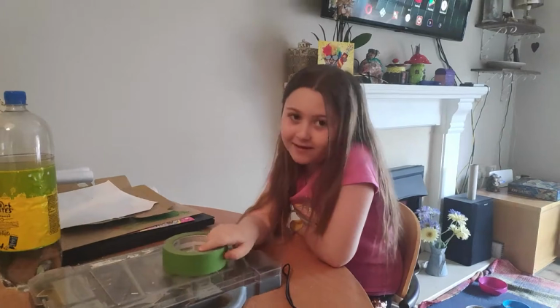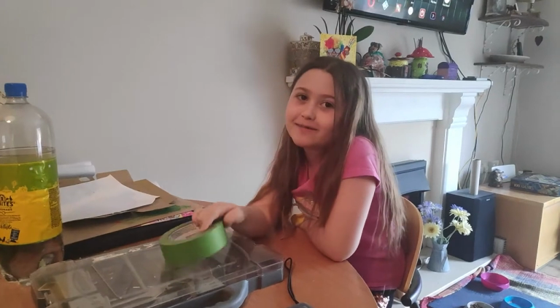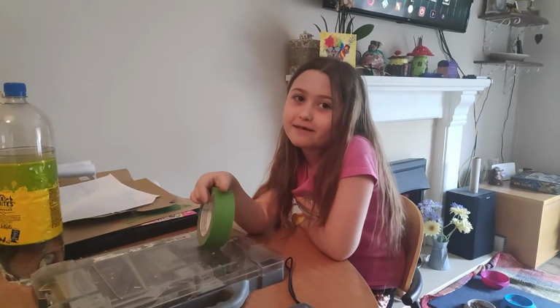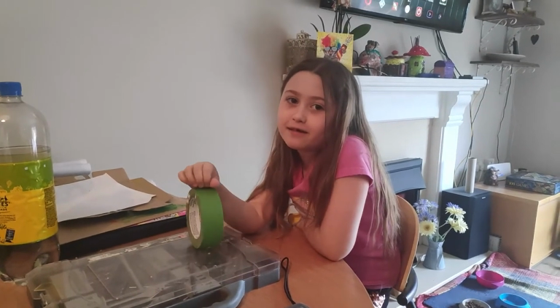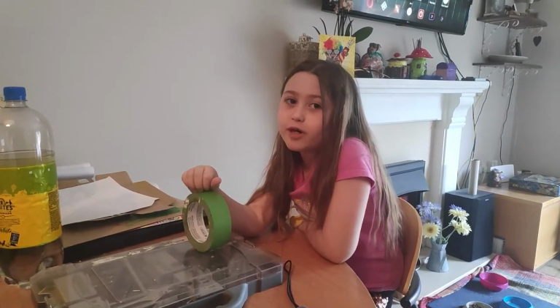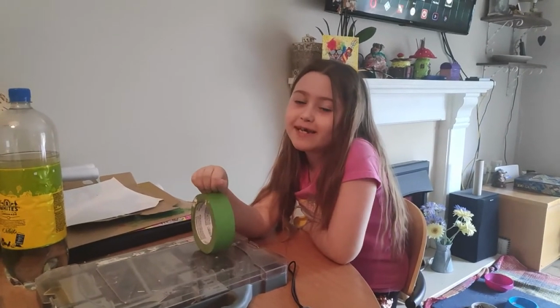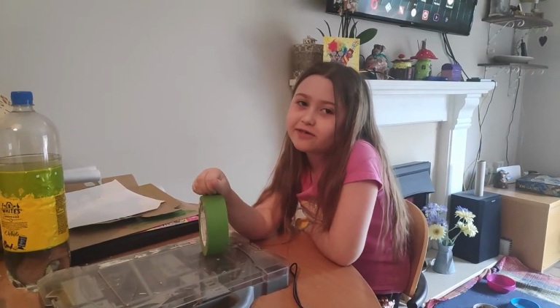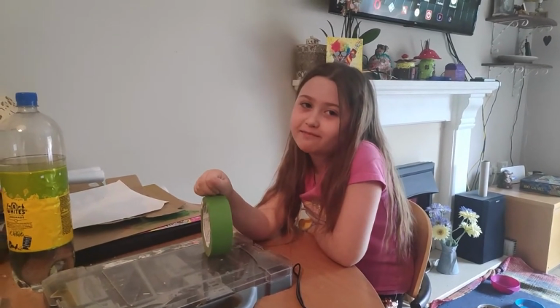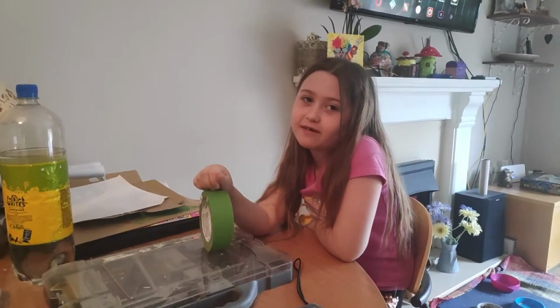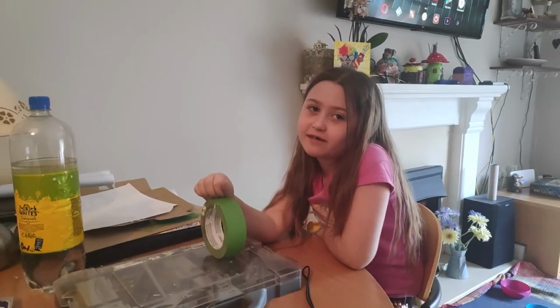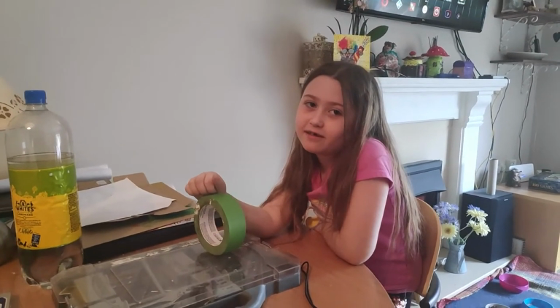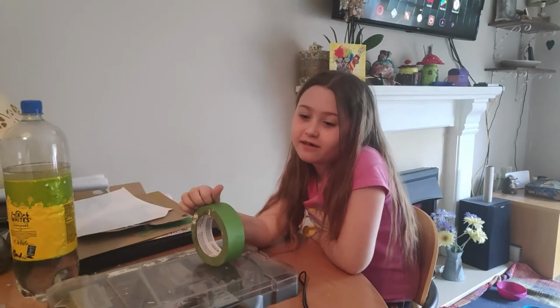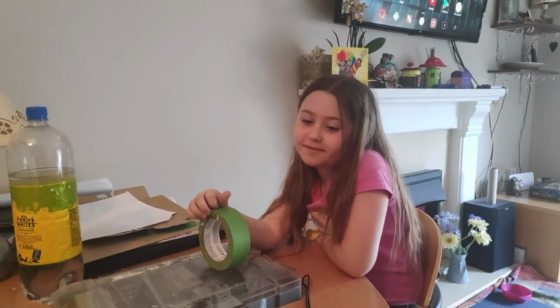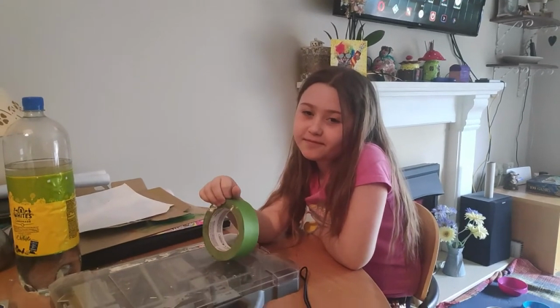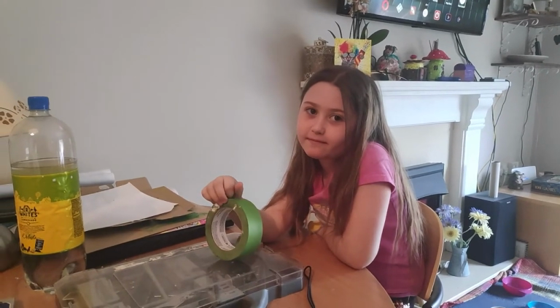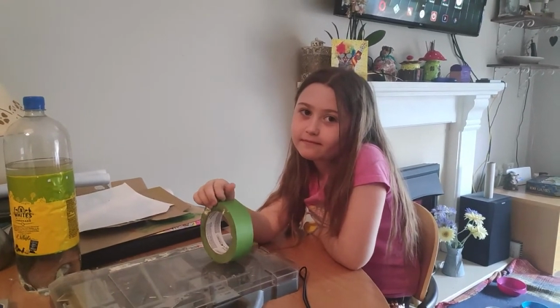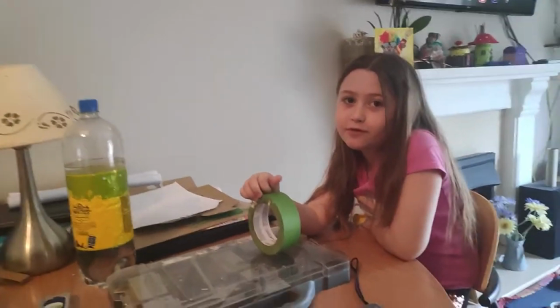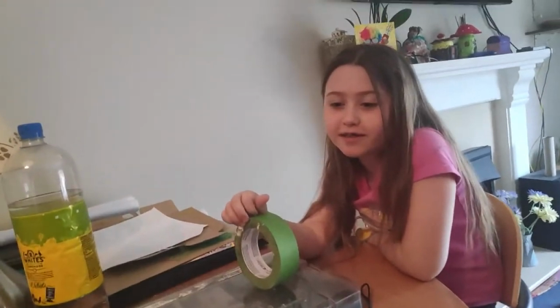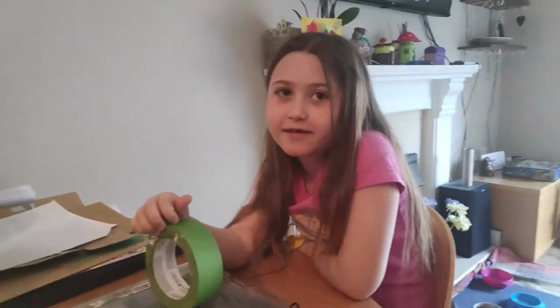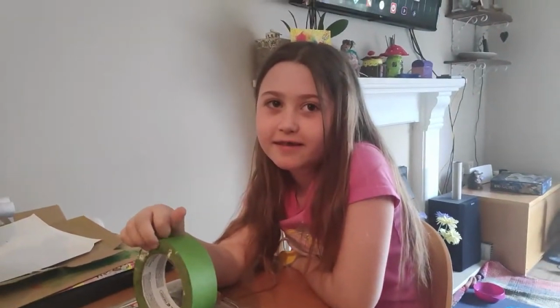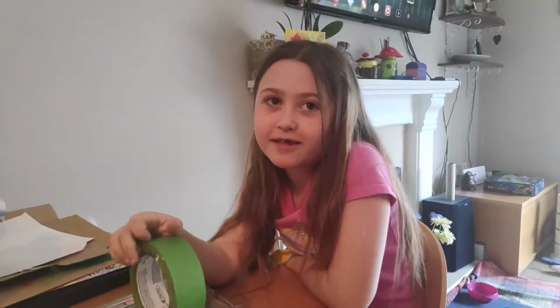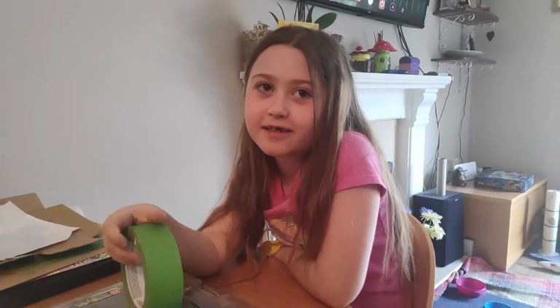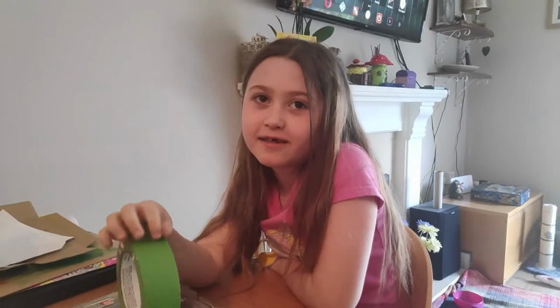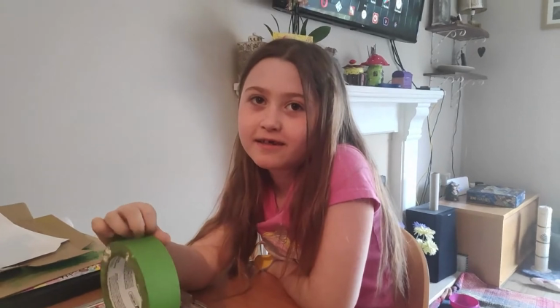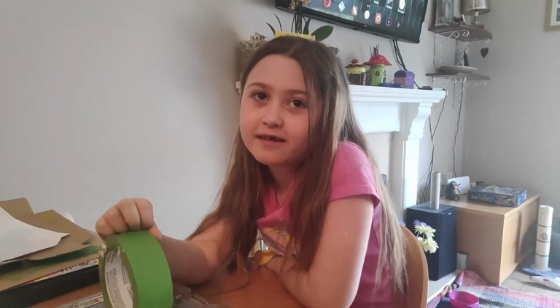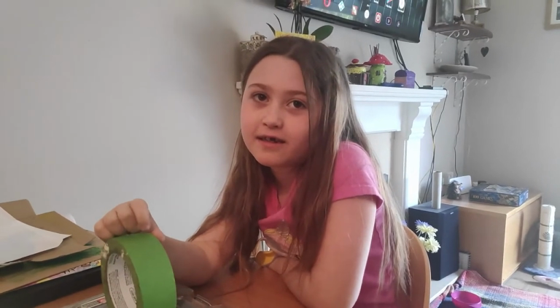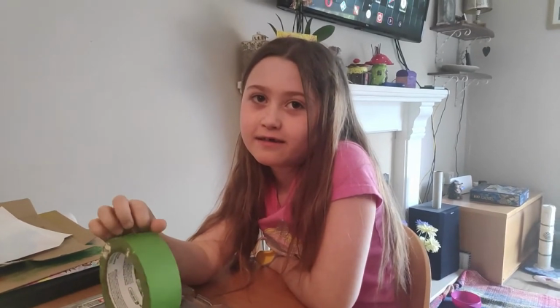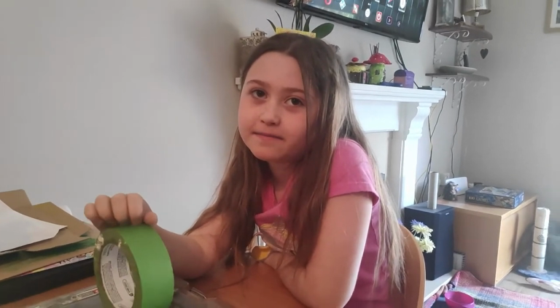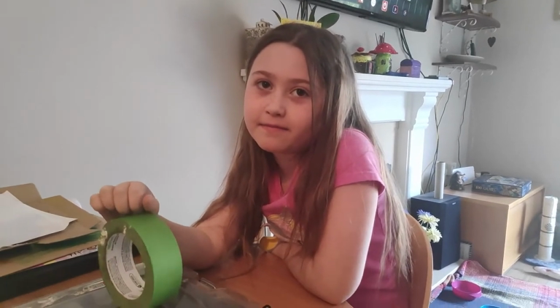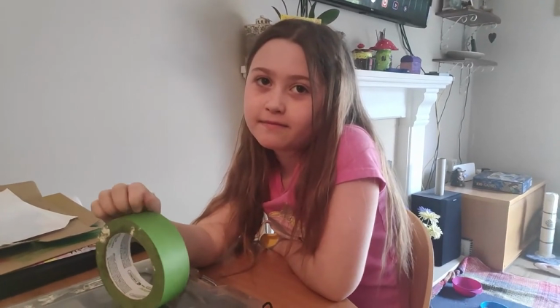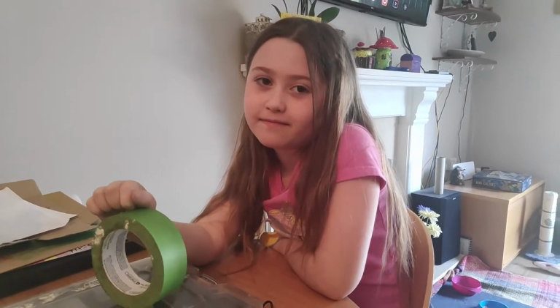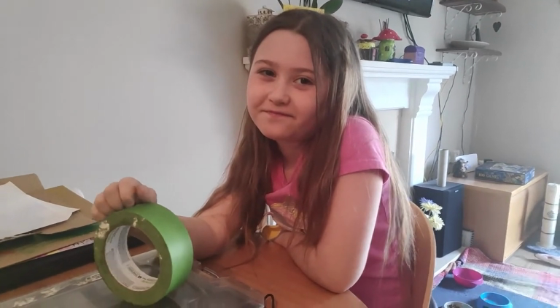Caitlin, what are we going to make today? We're going to make a microscope. And how are we going to make it? We're going to make it out of some old lenses from an old broken camera and a laser pointer that we've got.